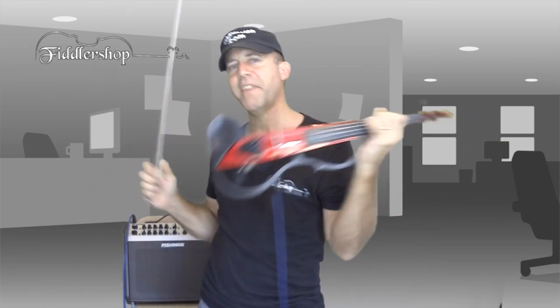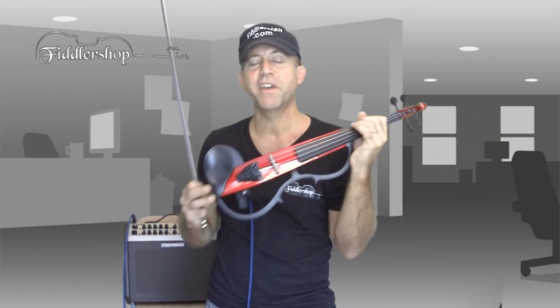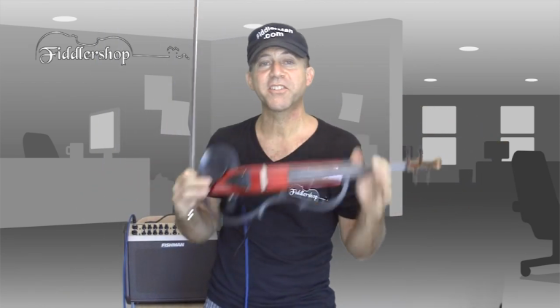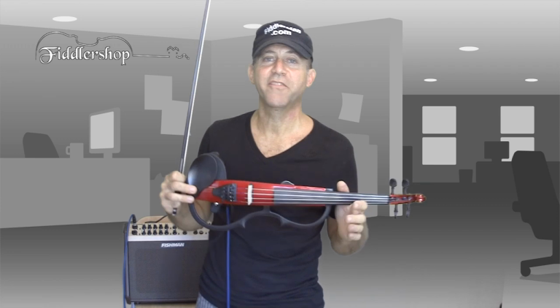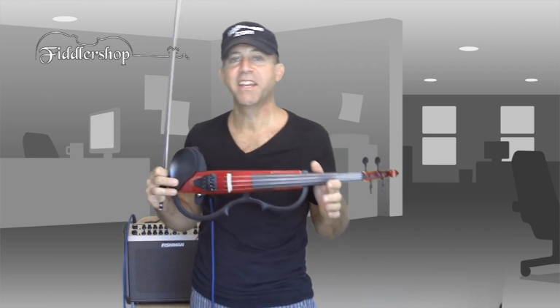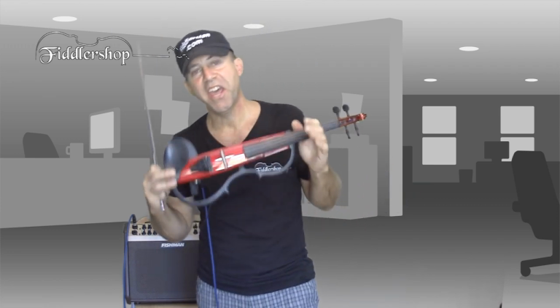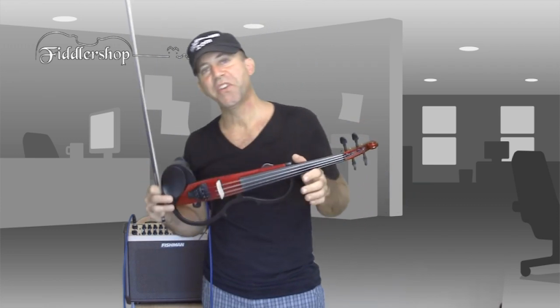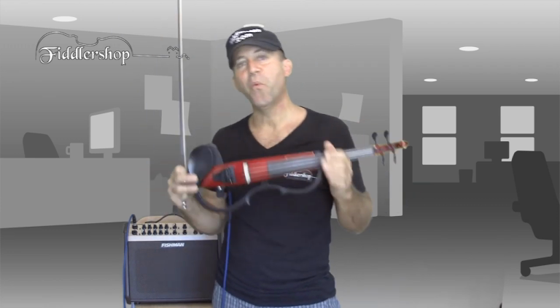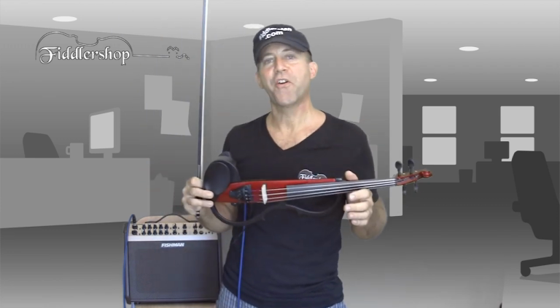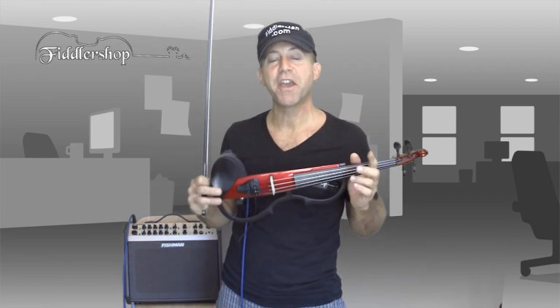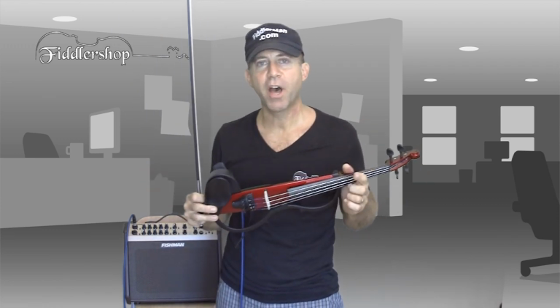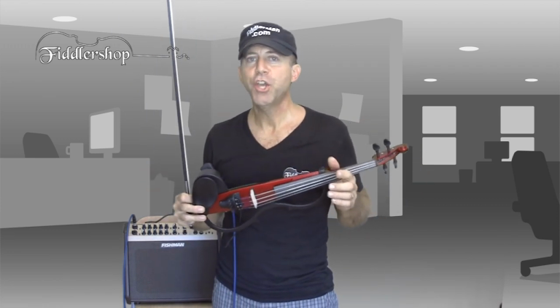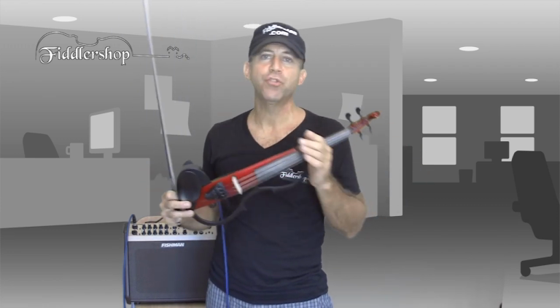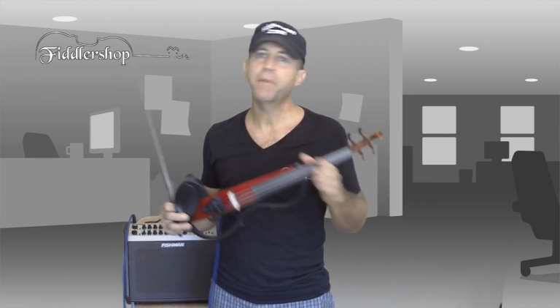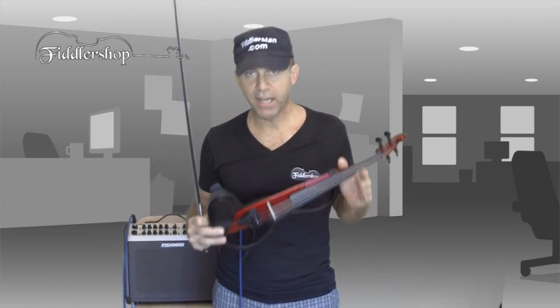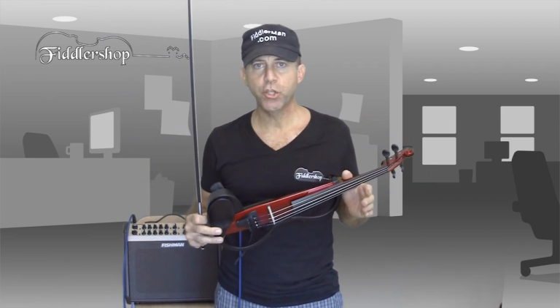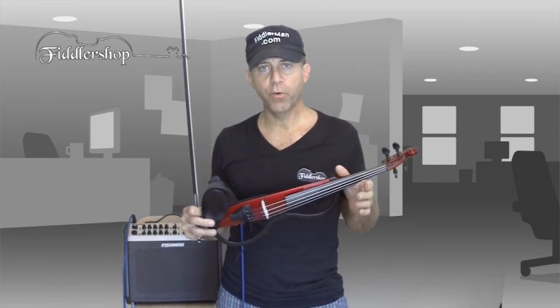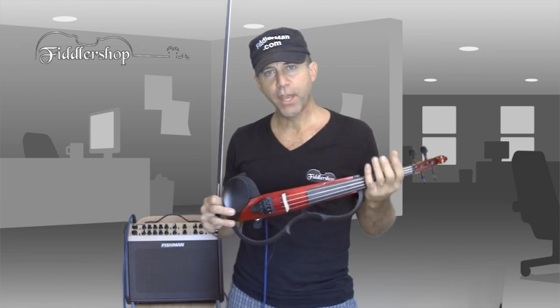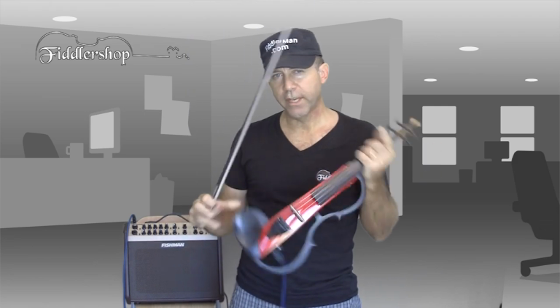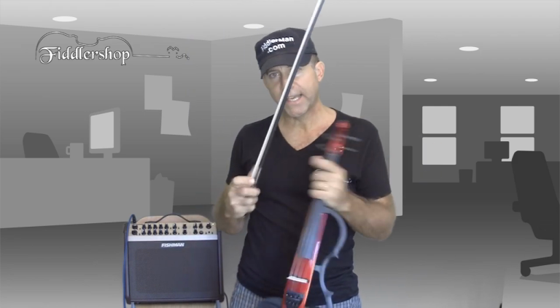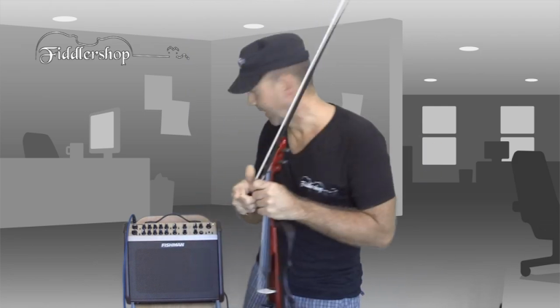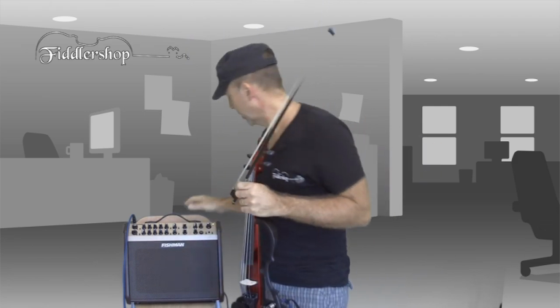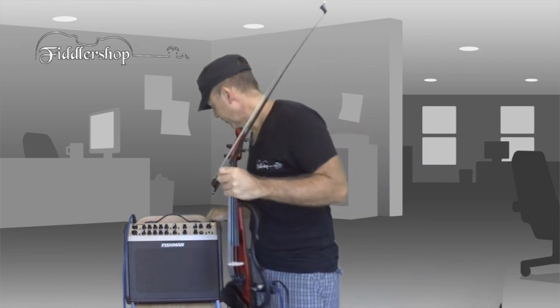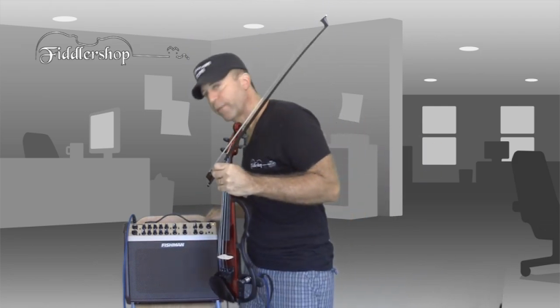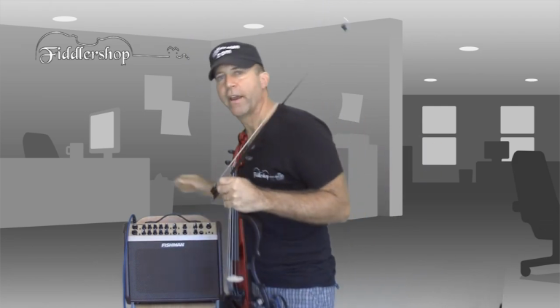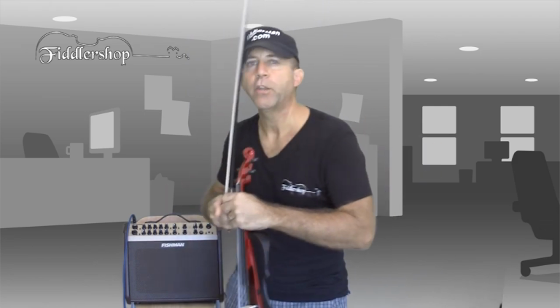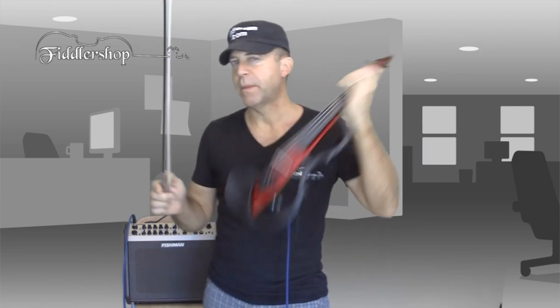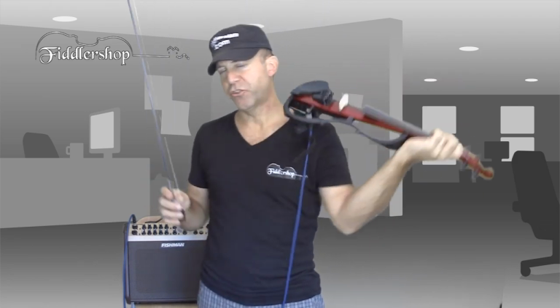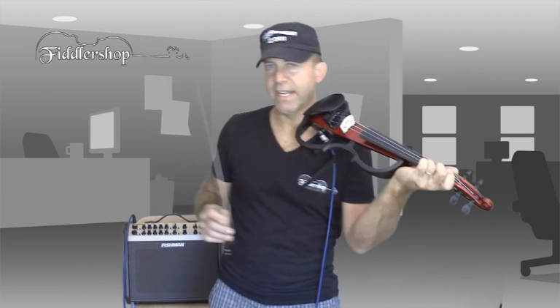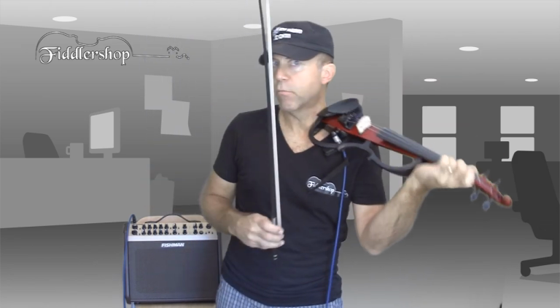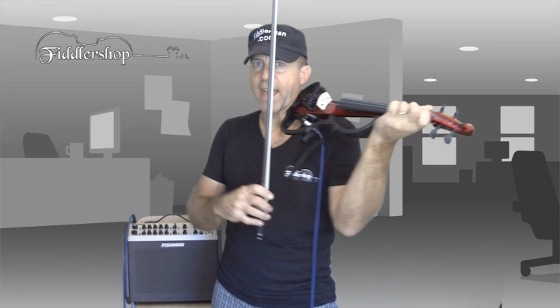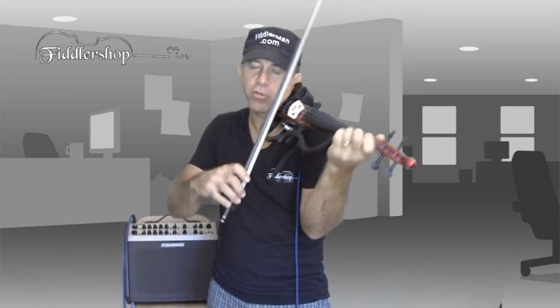Anyway, that's the silent violin, SB-130 by Yamaha. You can do just about anything you want with it. You can even play silently. Let me turn off the amplifier and you won't be disturbing everybody in the house.